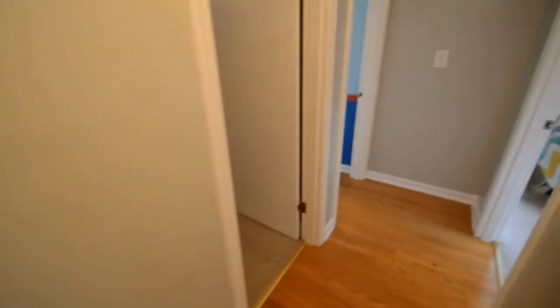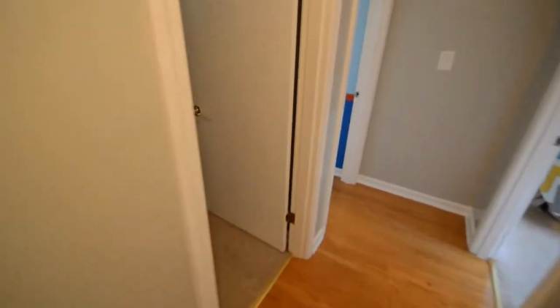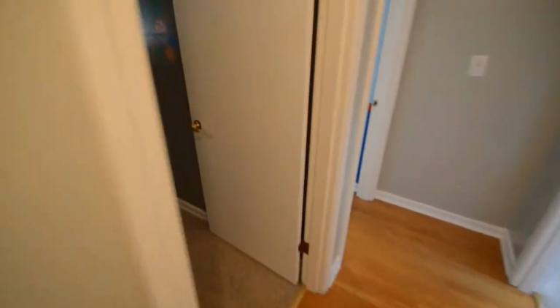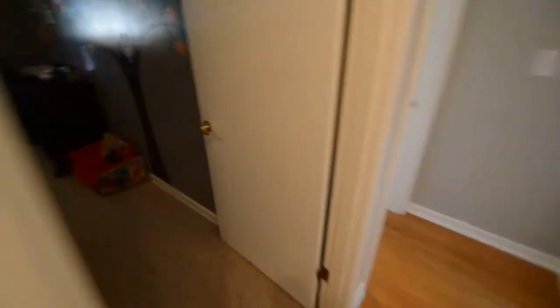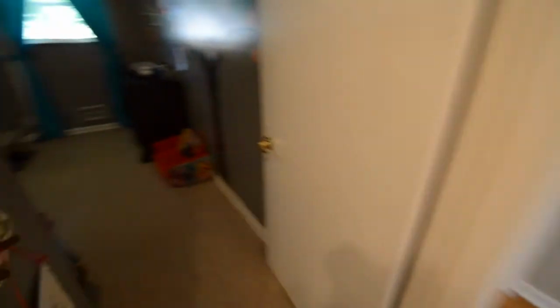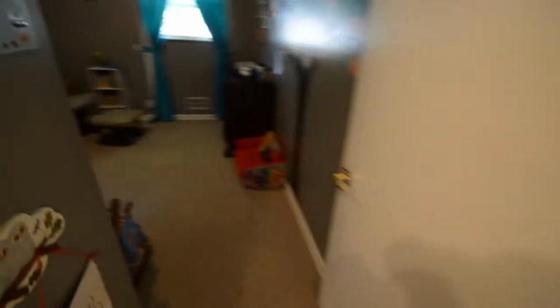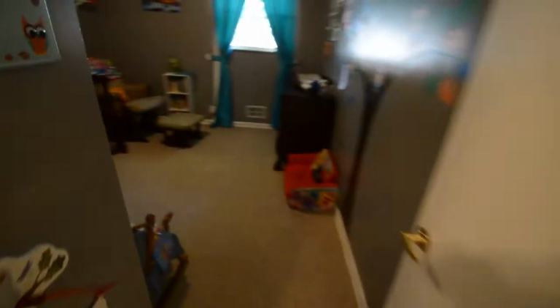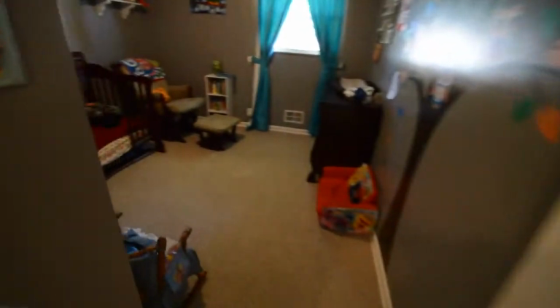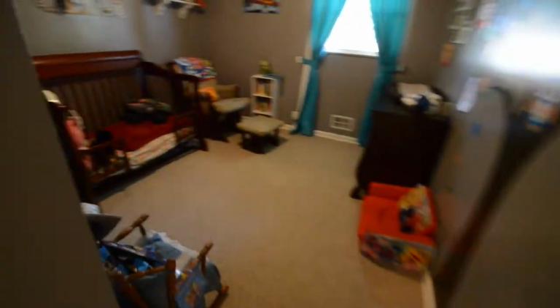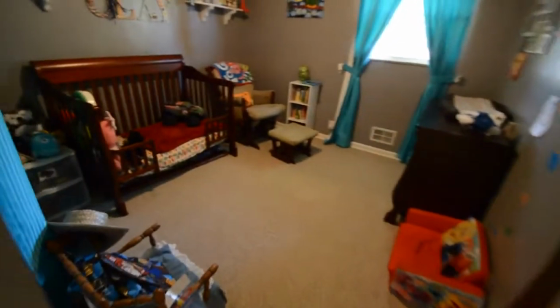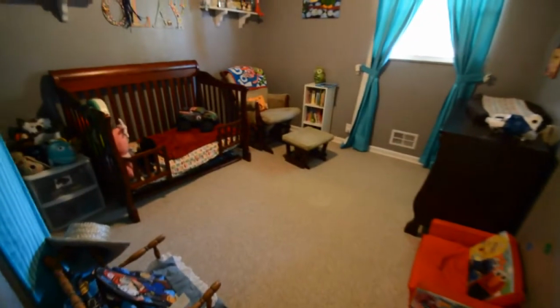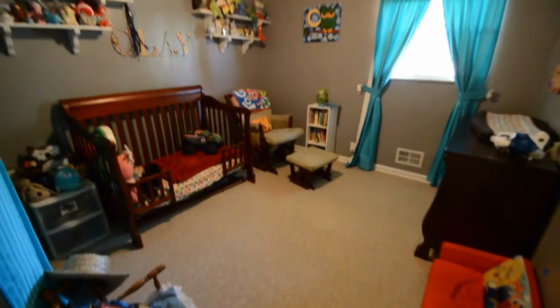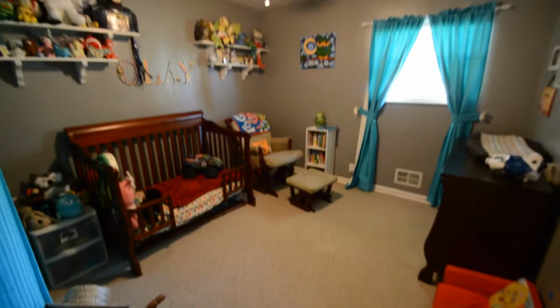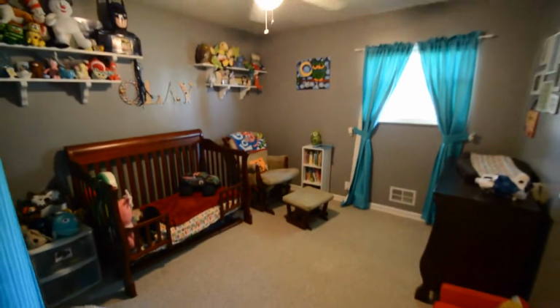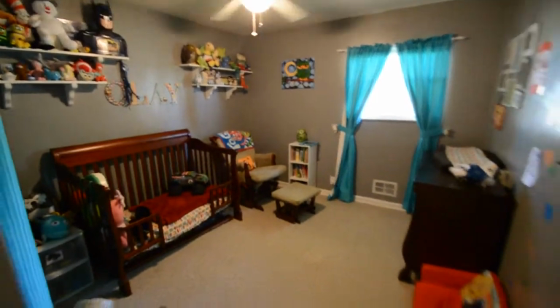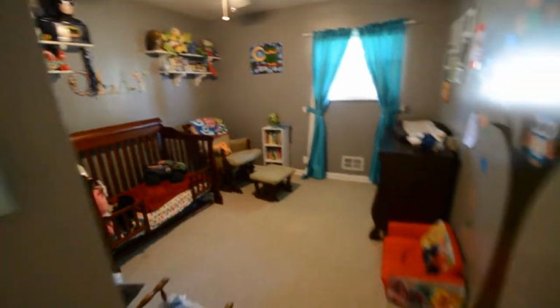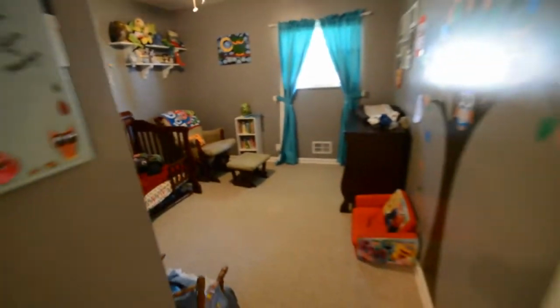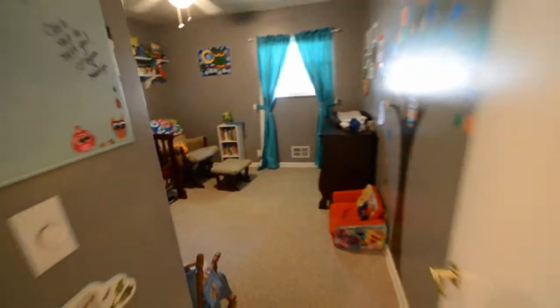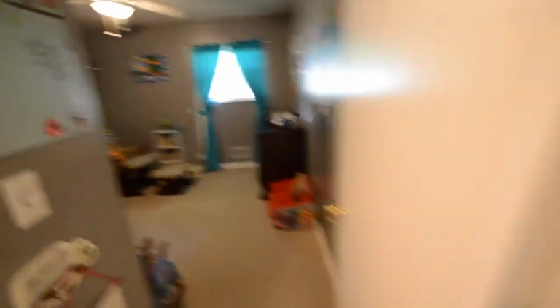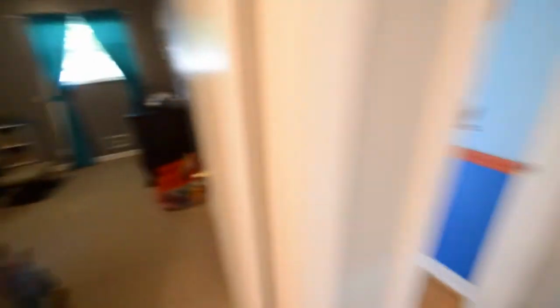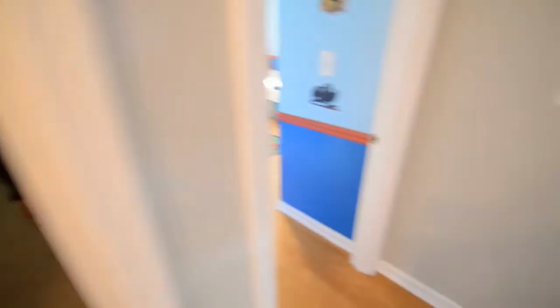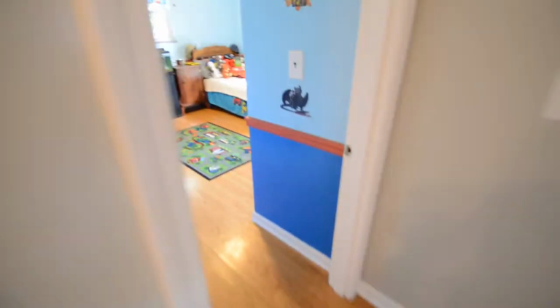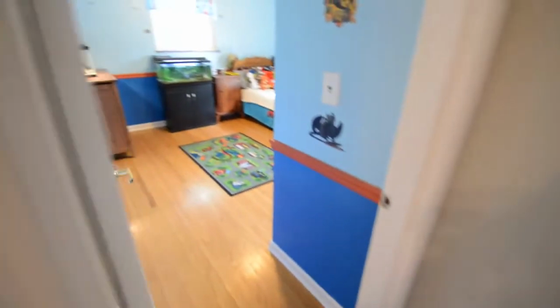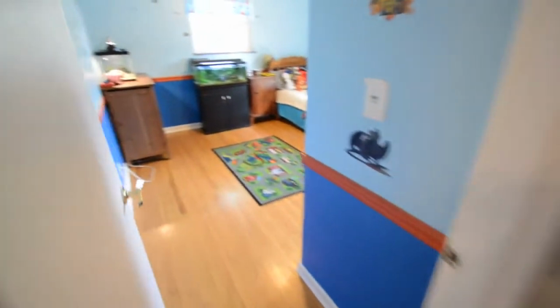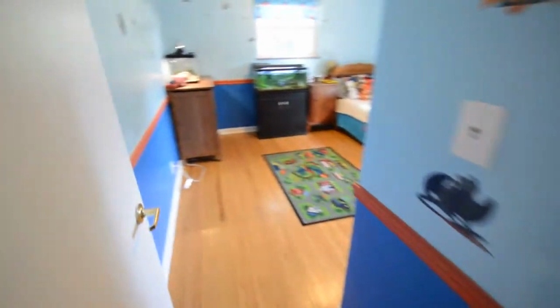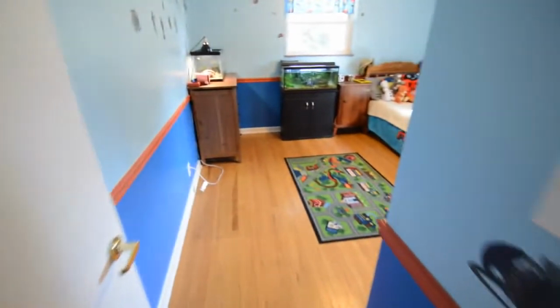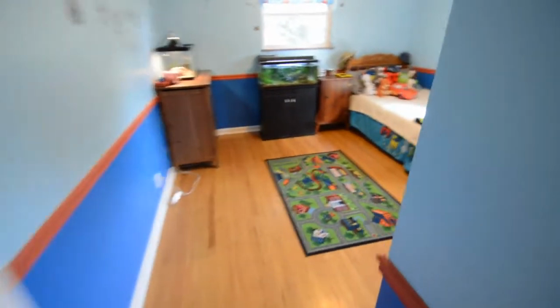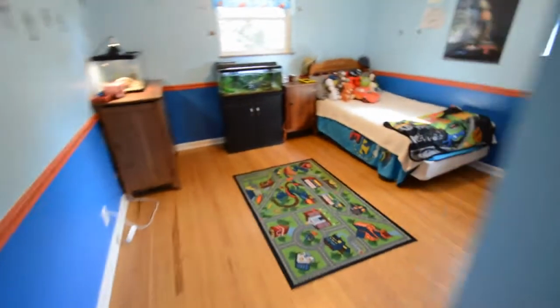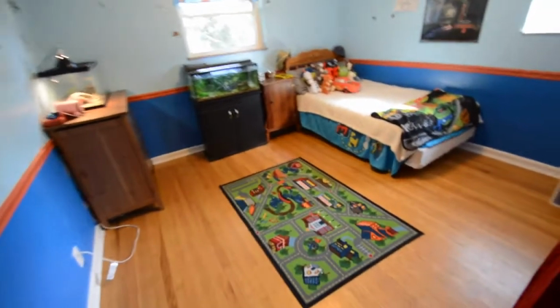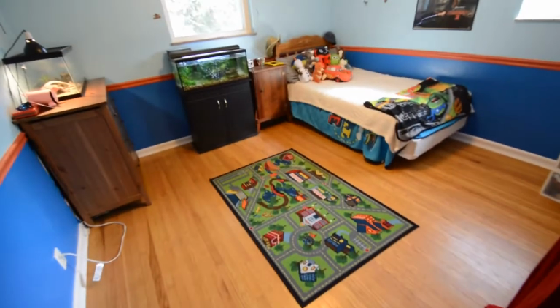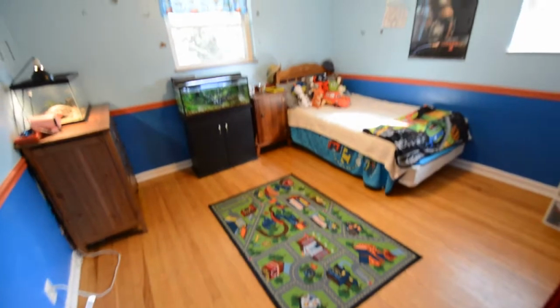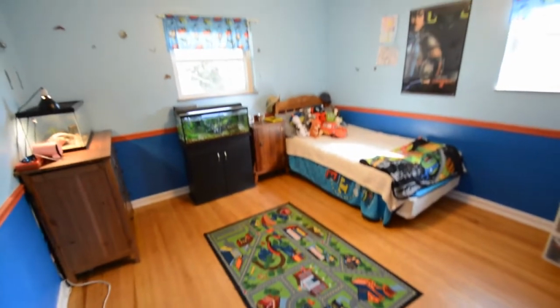And now for the three bedrooms on the first floor. This home also has a new roof and new windows.